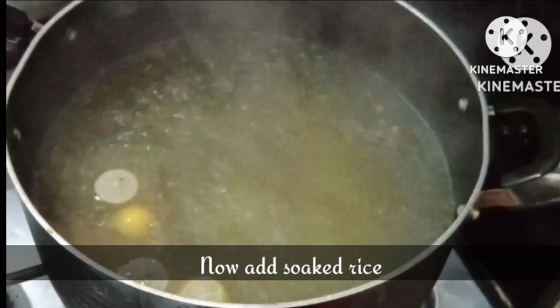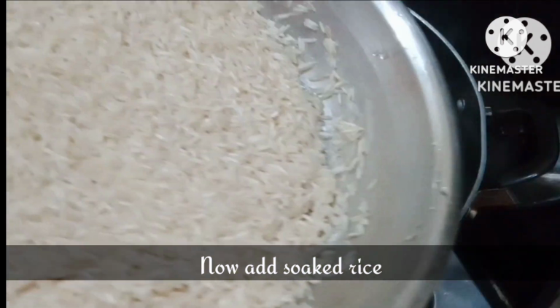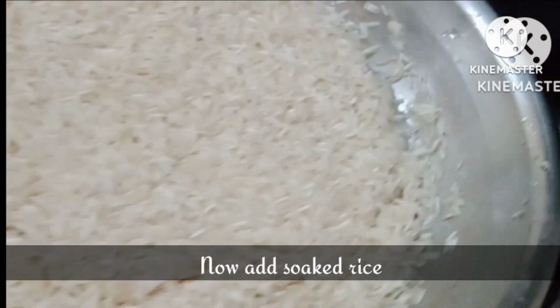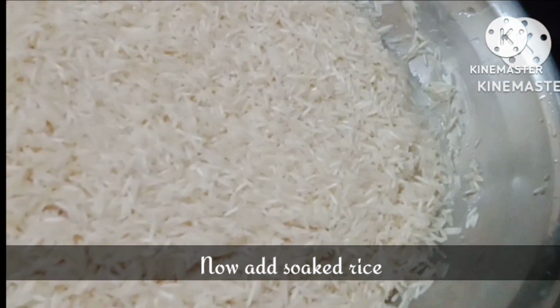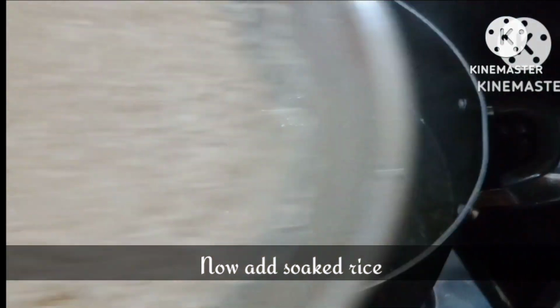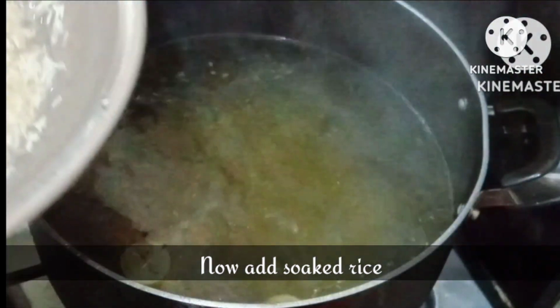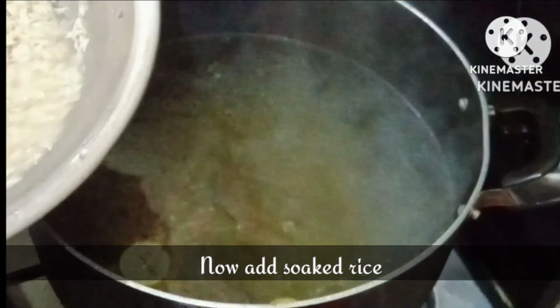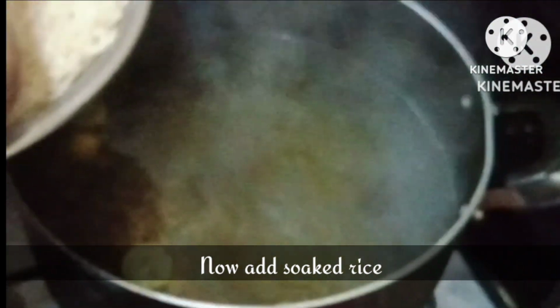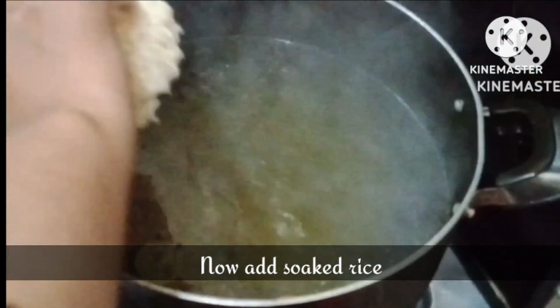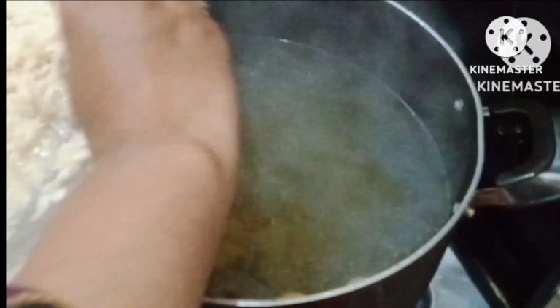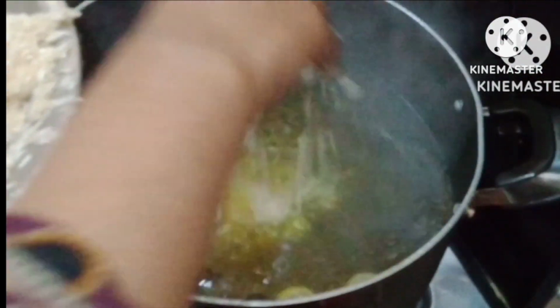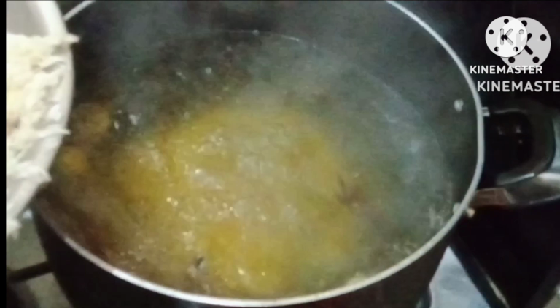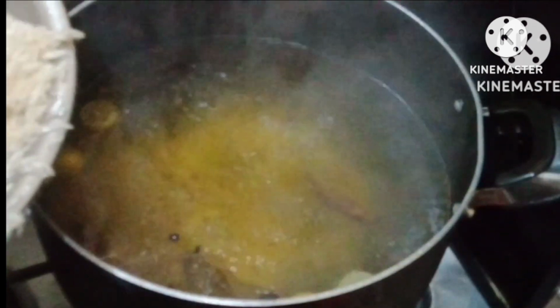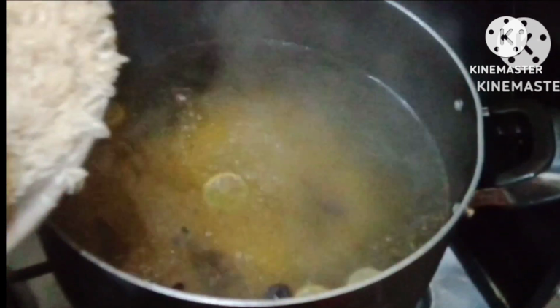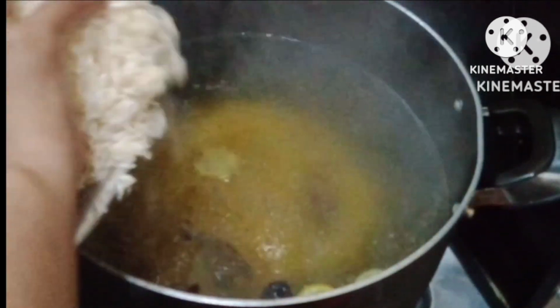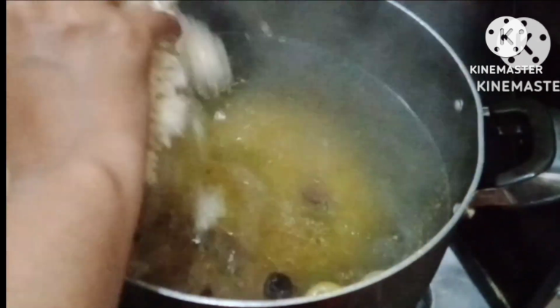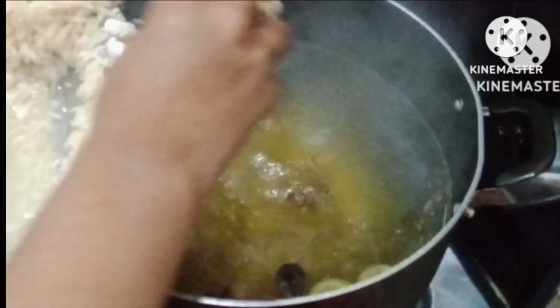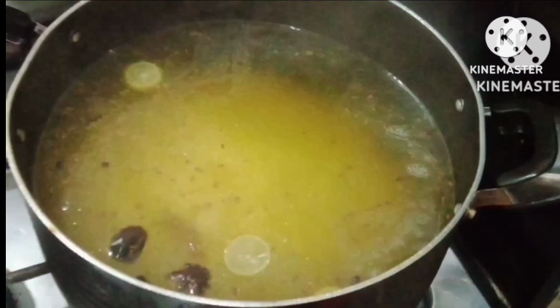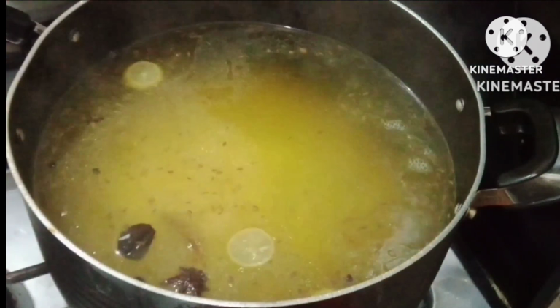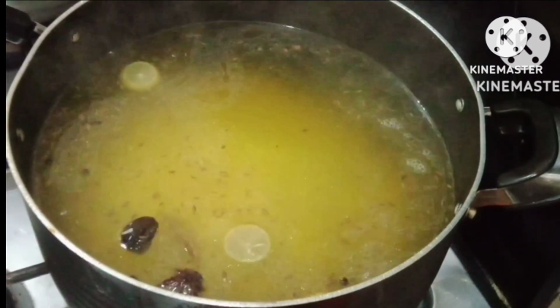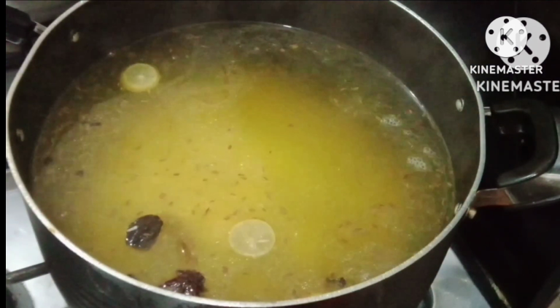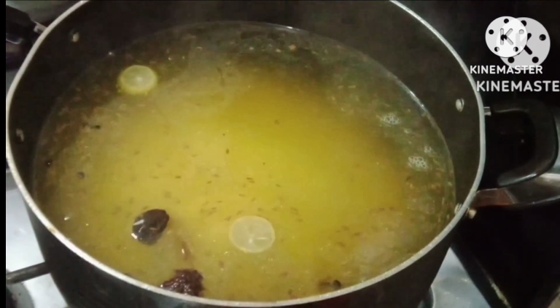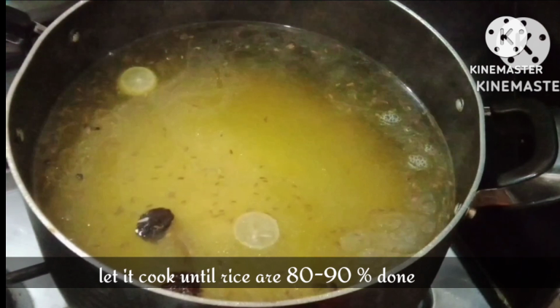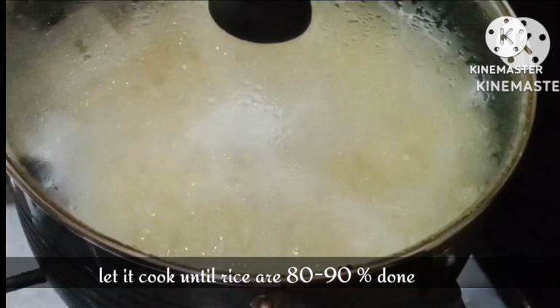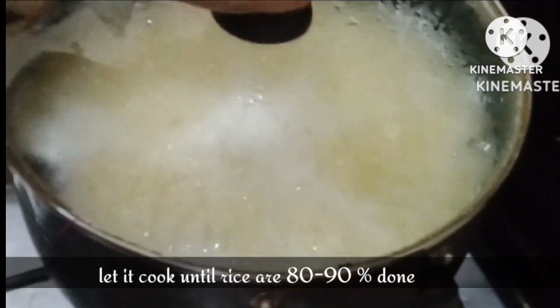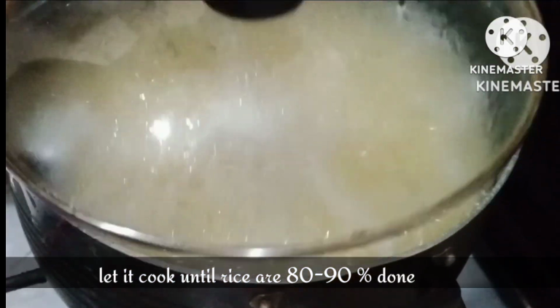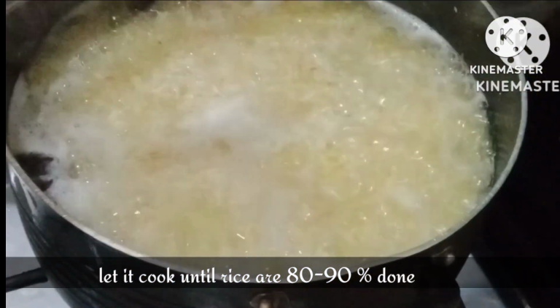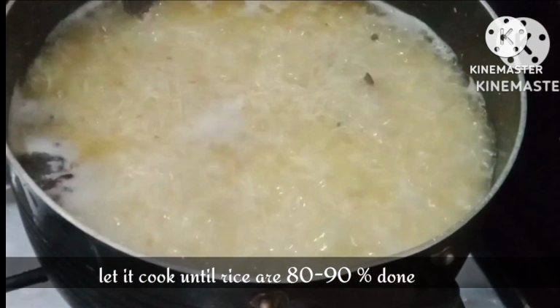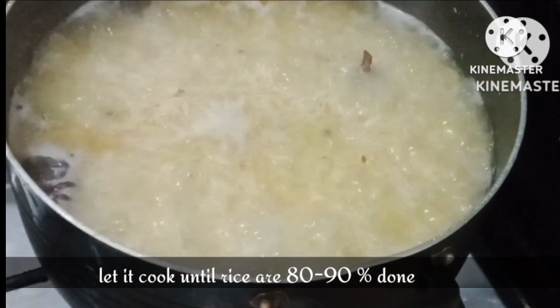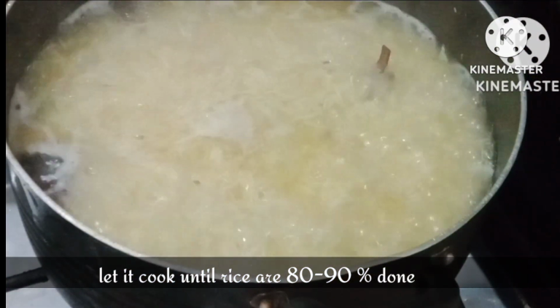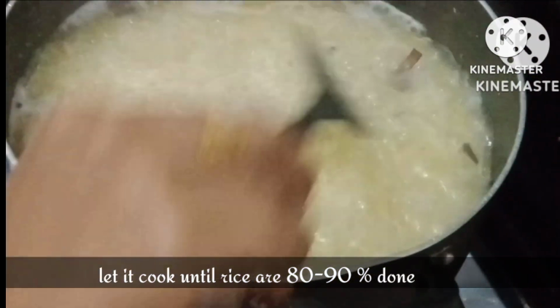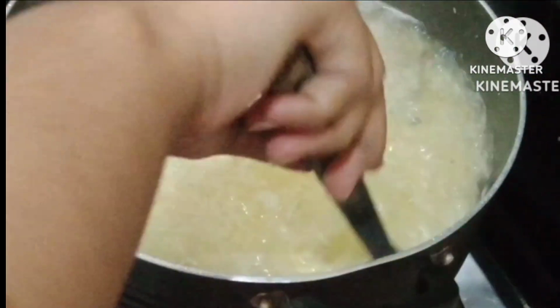Now we will add our chili. I am using steamed rice — you can use whichever rice you prefer. We have added our rice and we will cook it until it is 90% done.